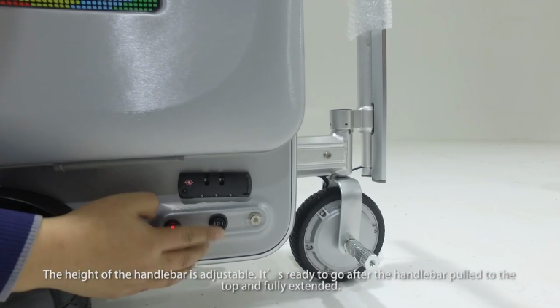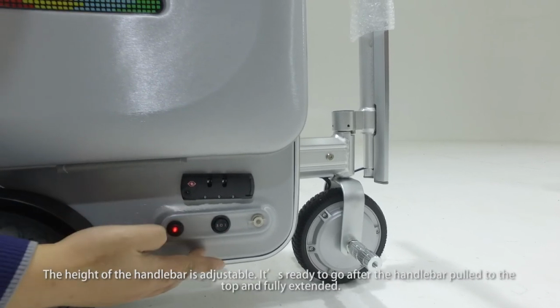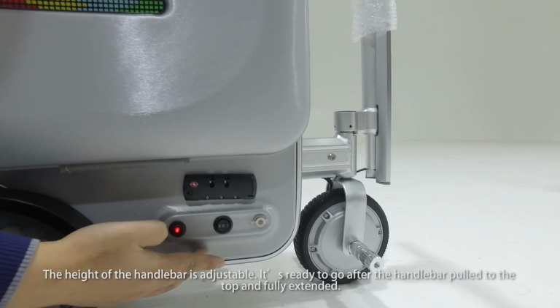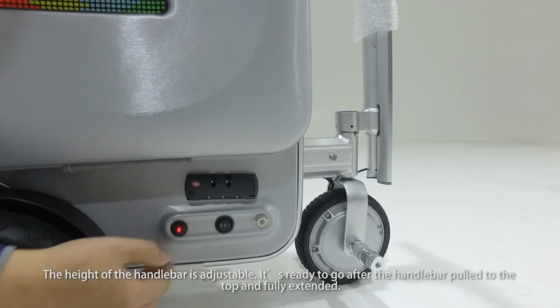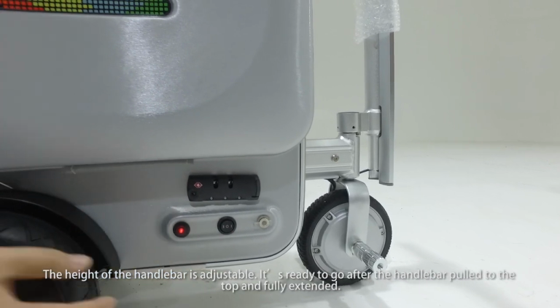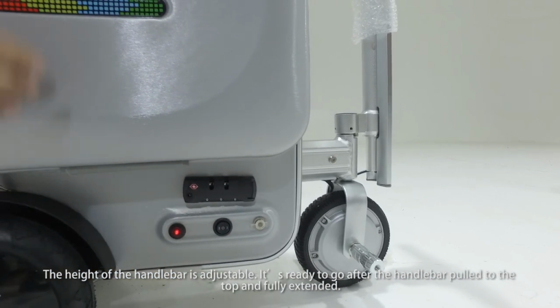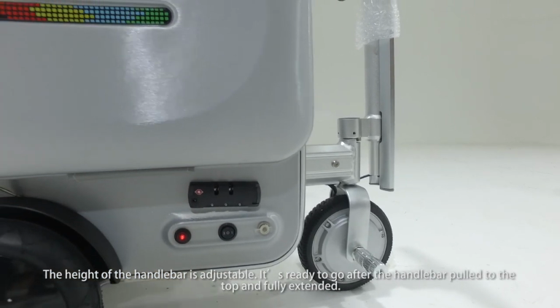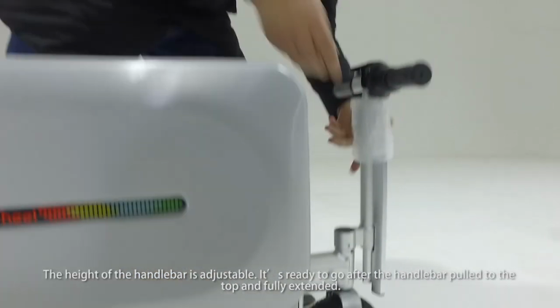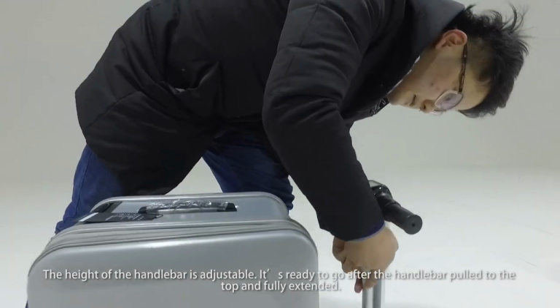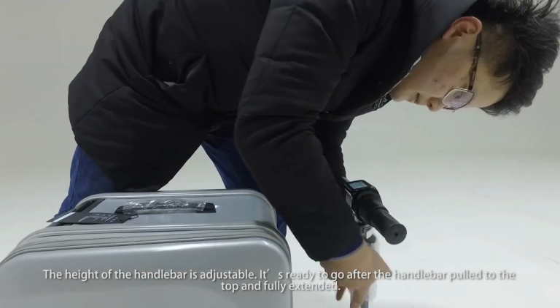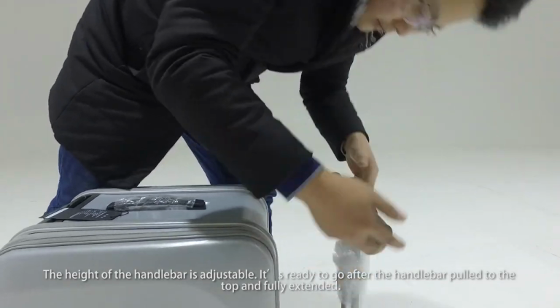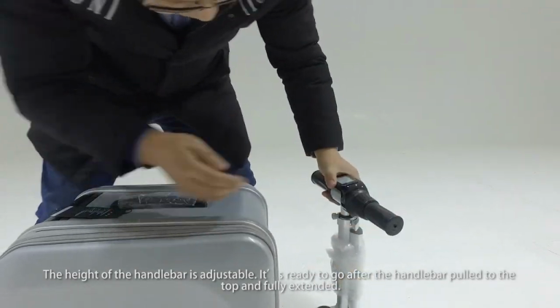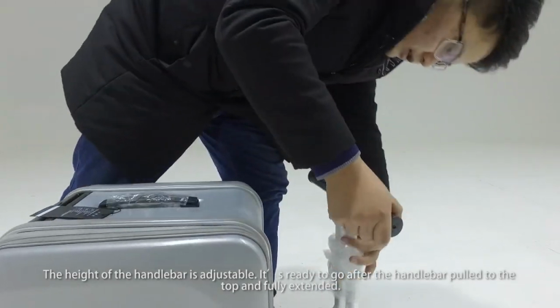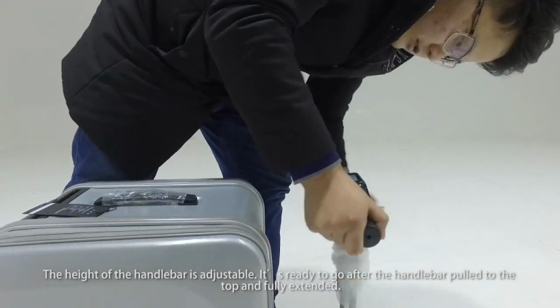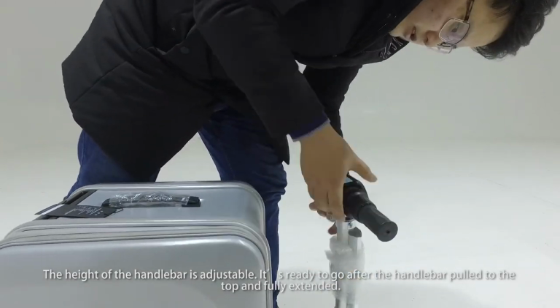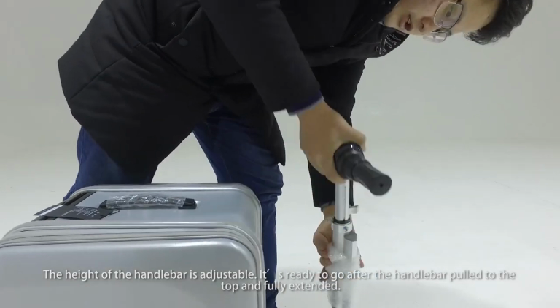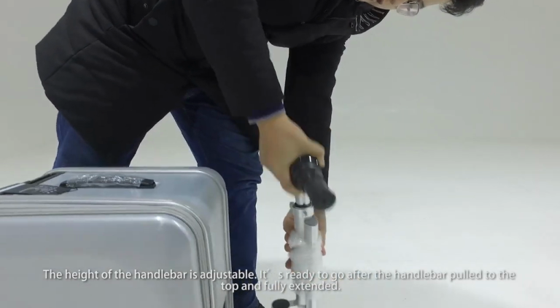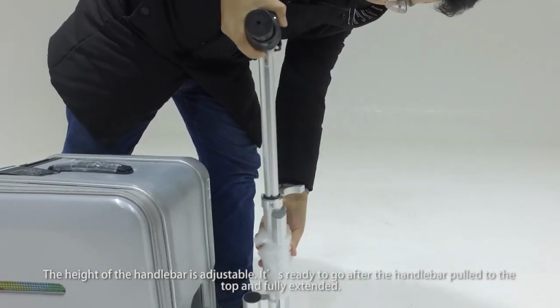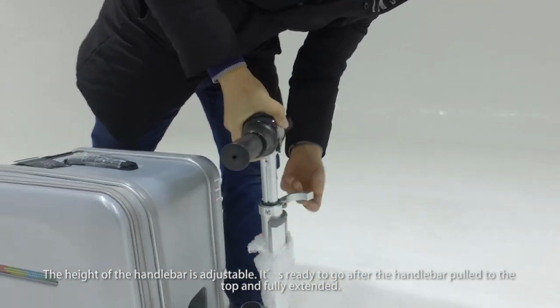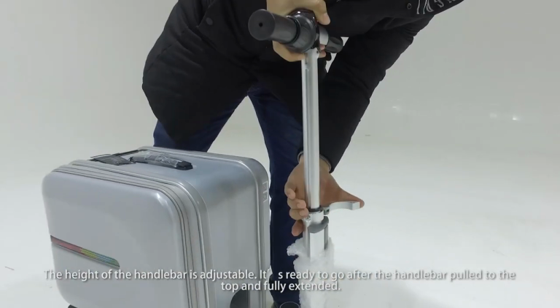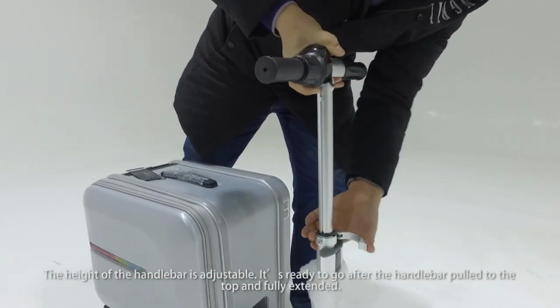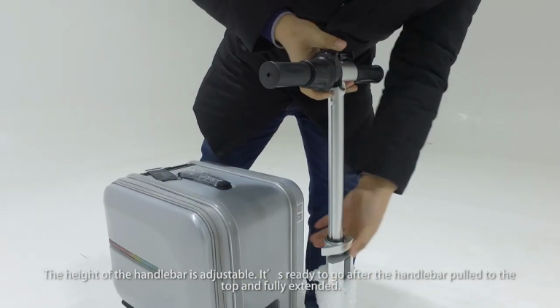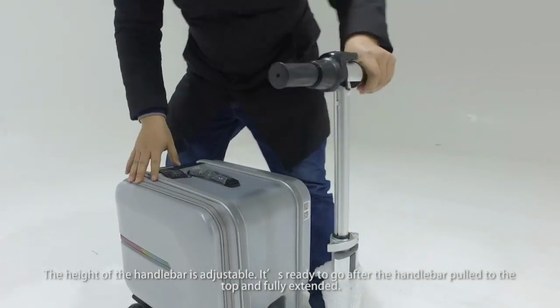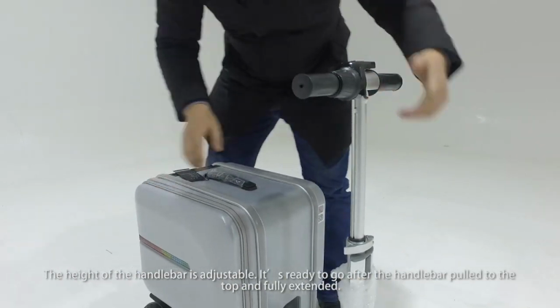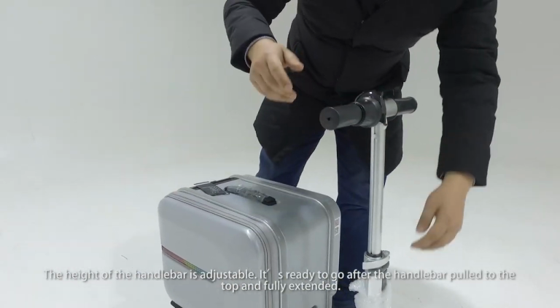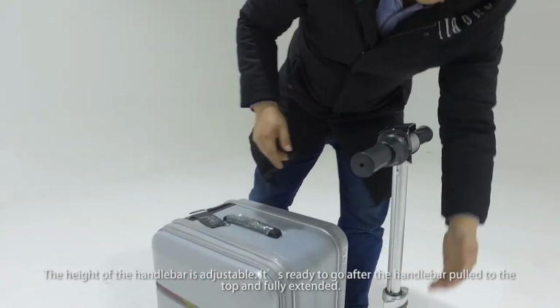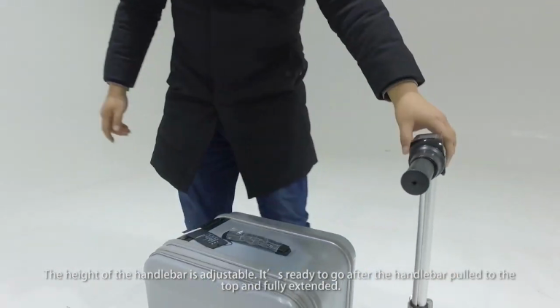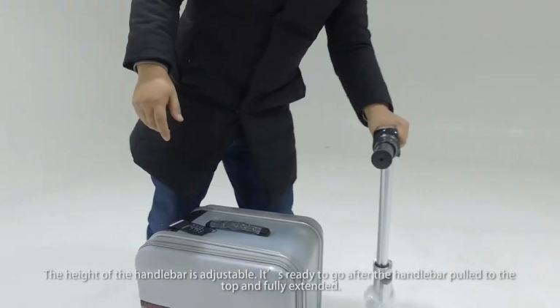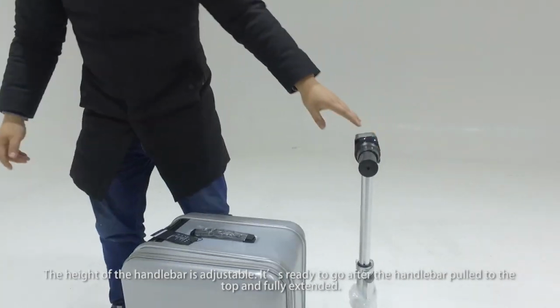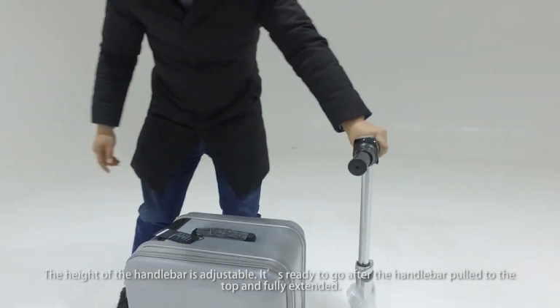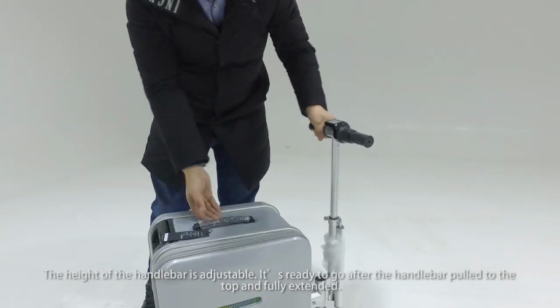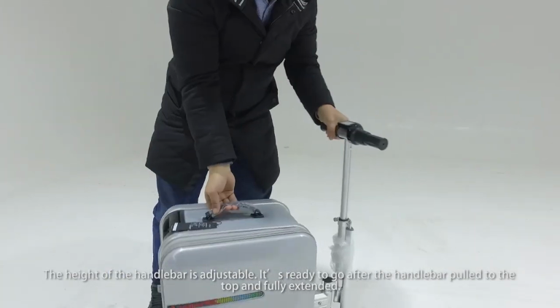The height of the handlebar is adjustable. It's ready to go after the handlebar is pulled to the top and fully extended.